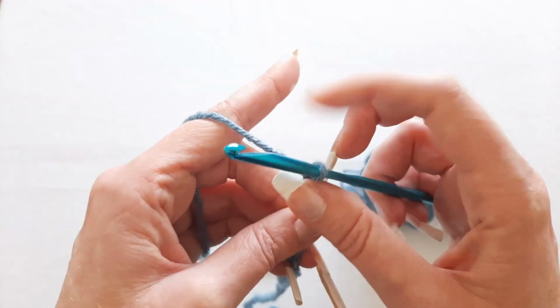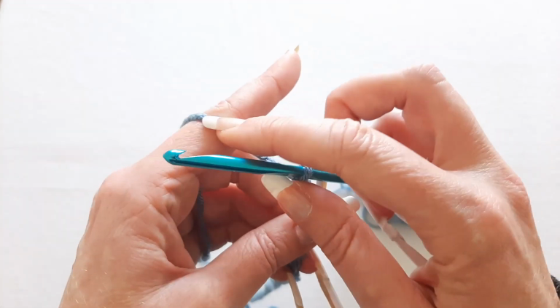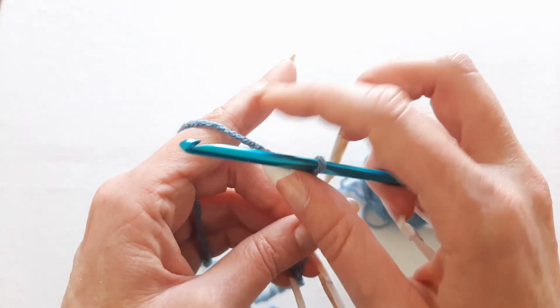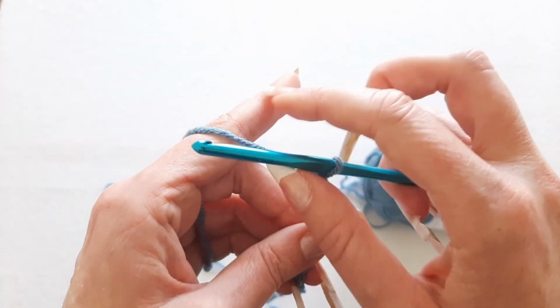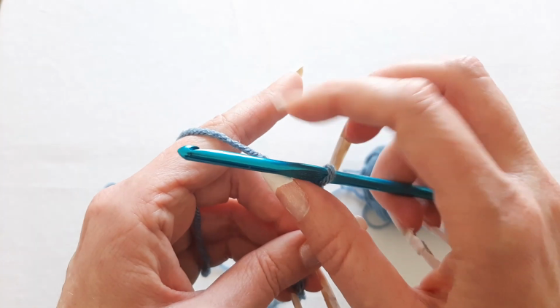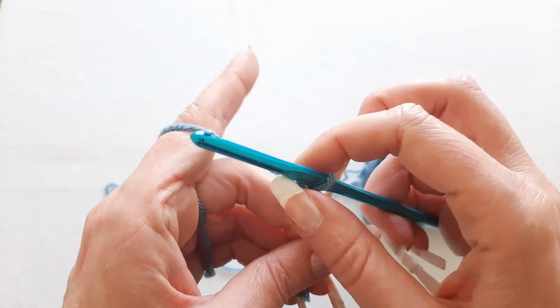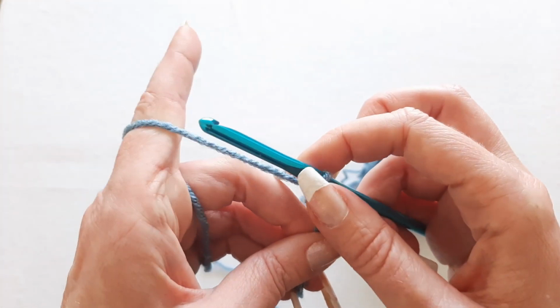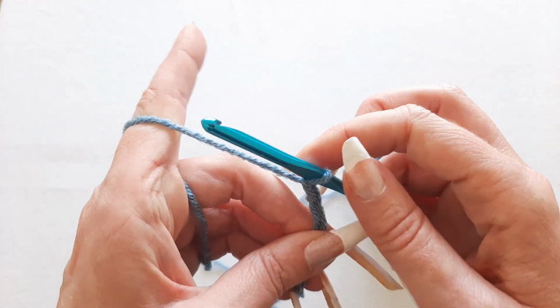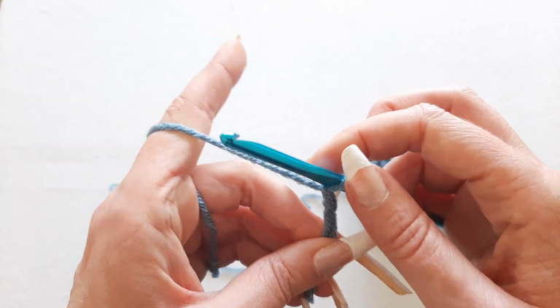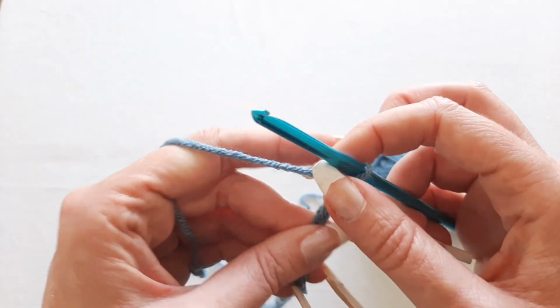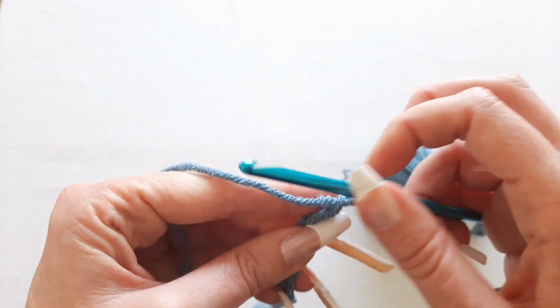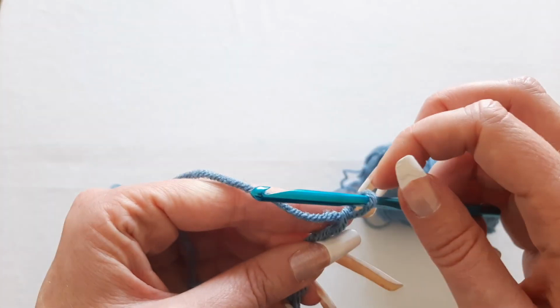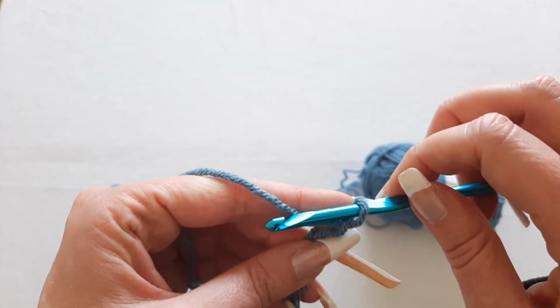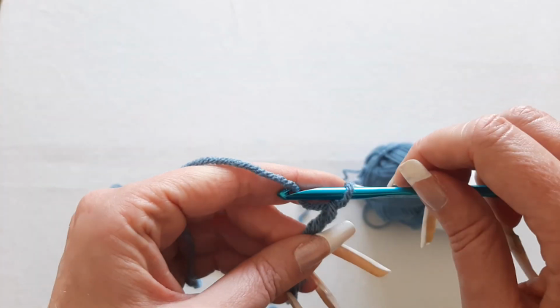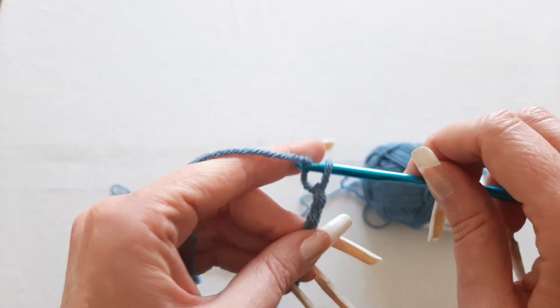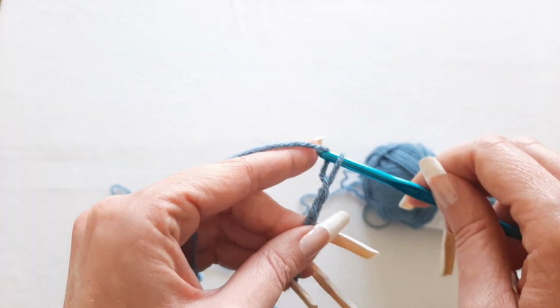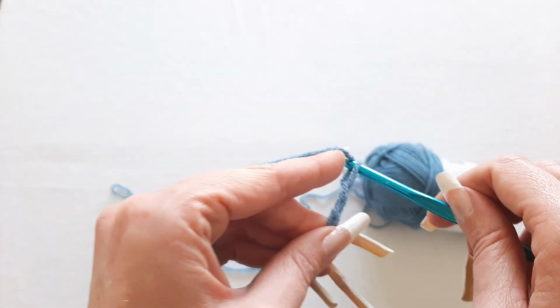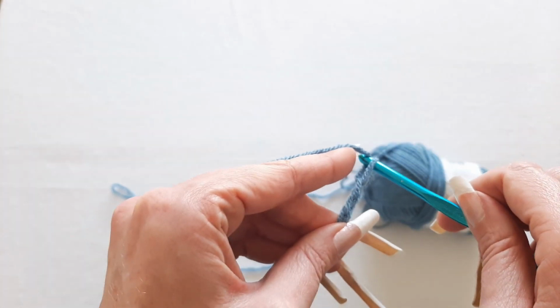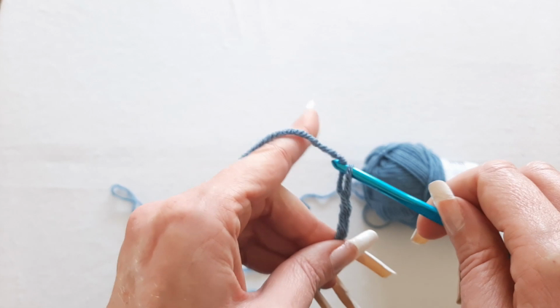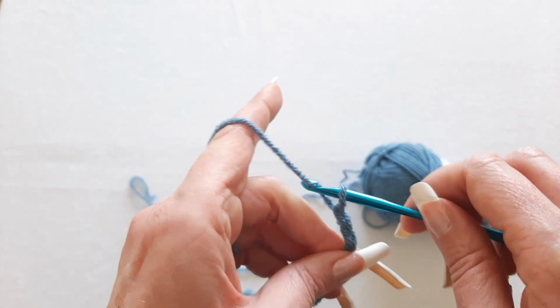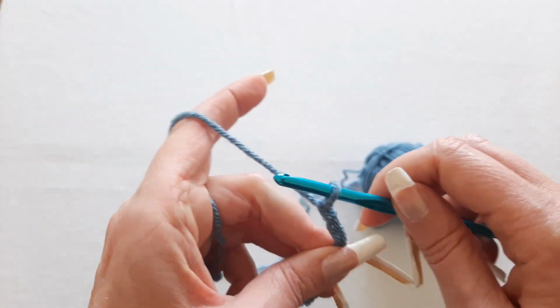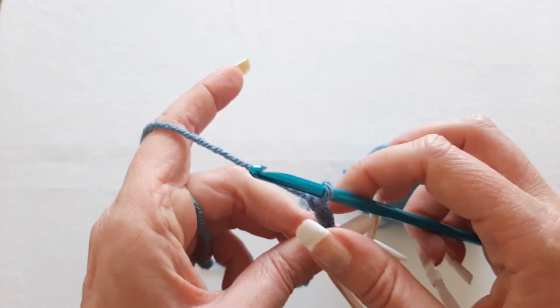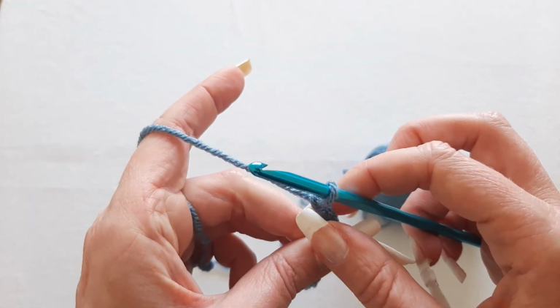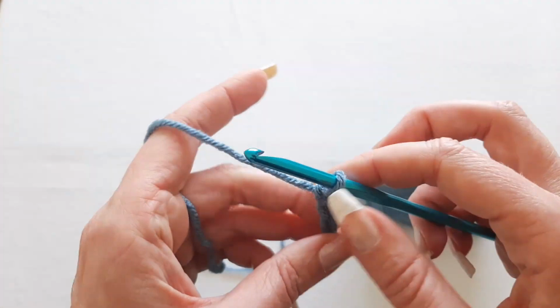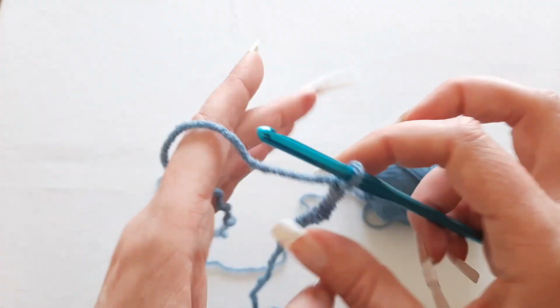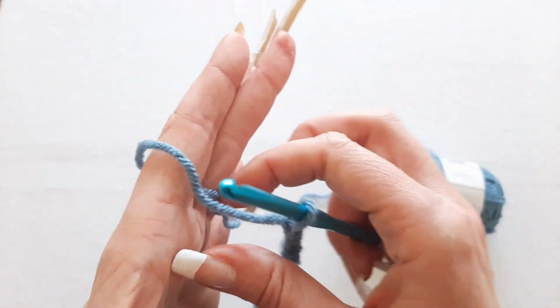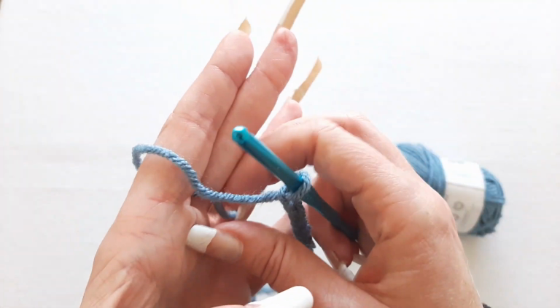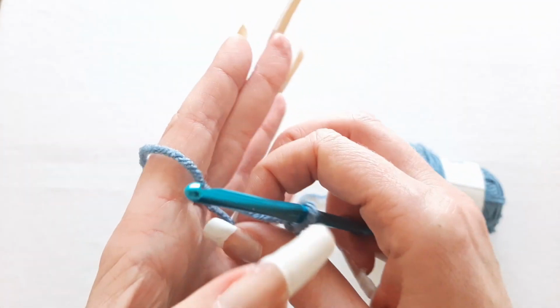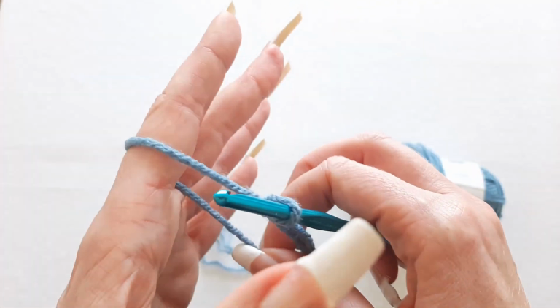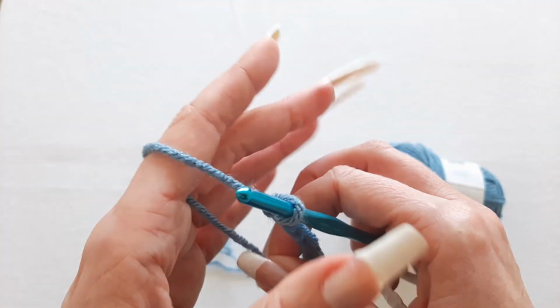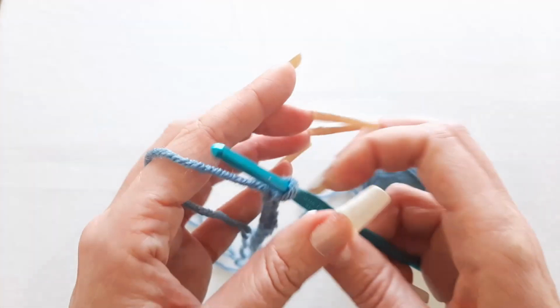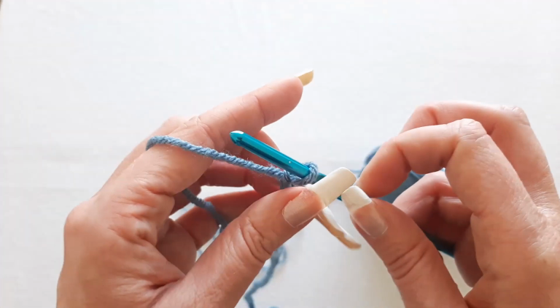Also use your index finger as a guide — if you feel like your yarn is coming down too far it's going to come off, so just pull it up, and if it's too loose just pull this back.